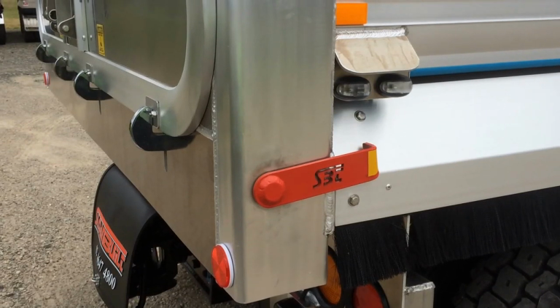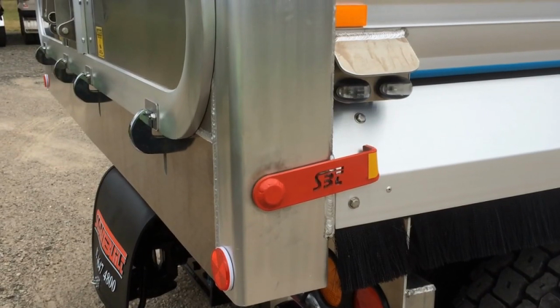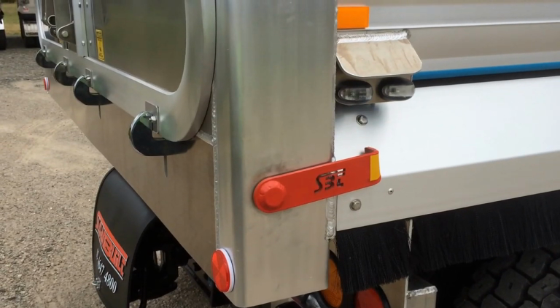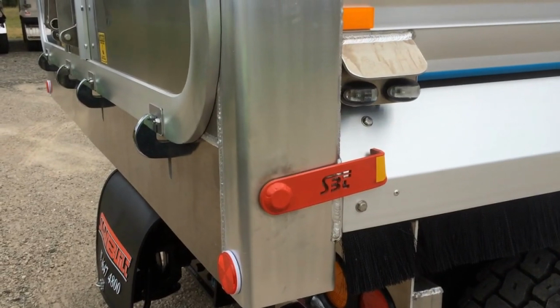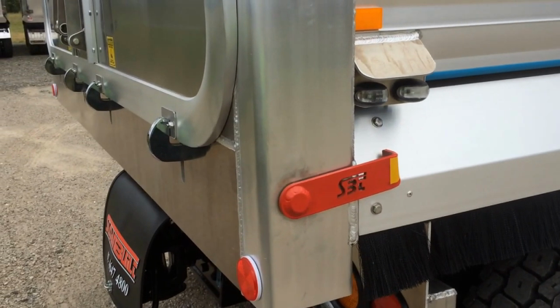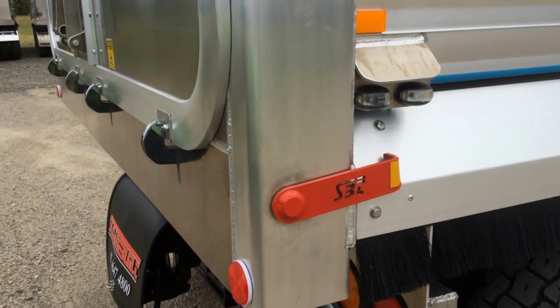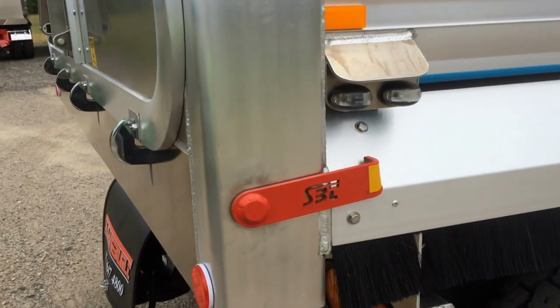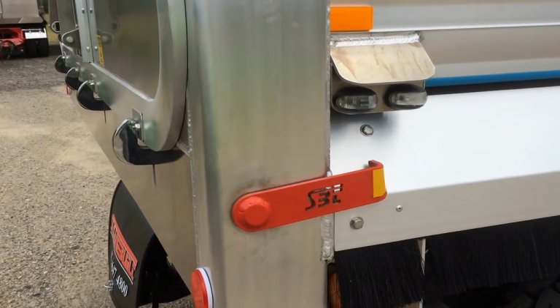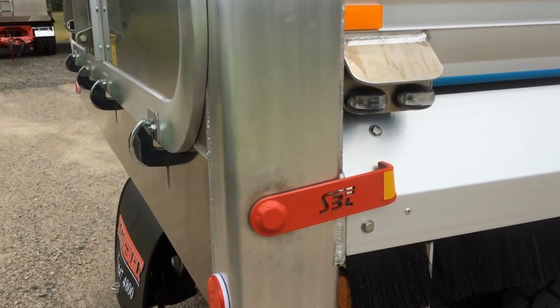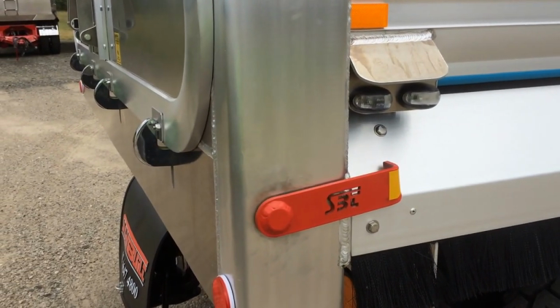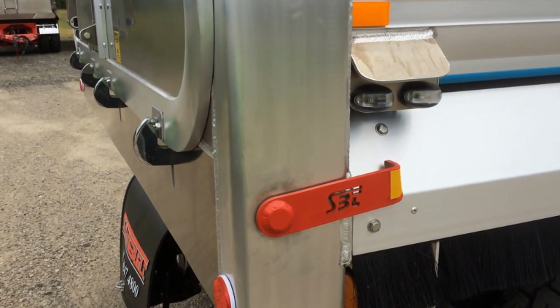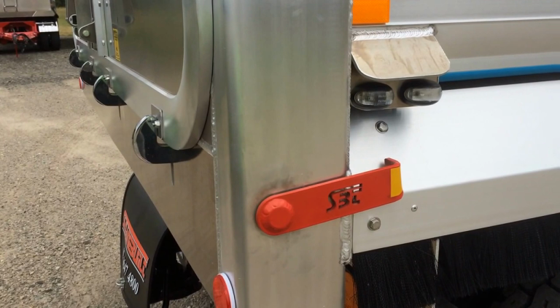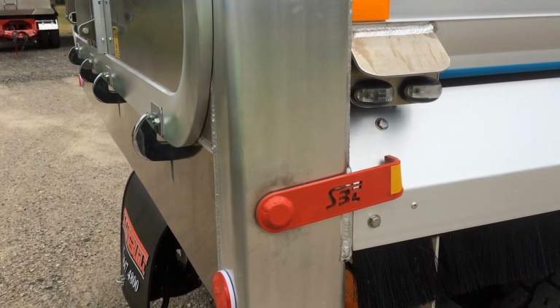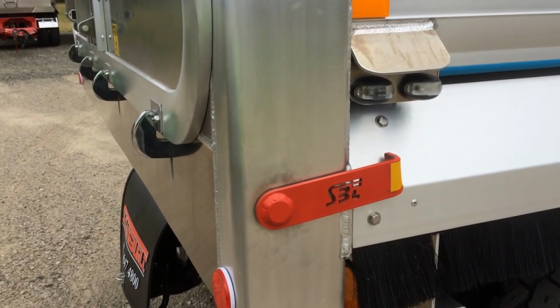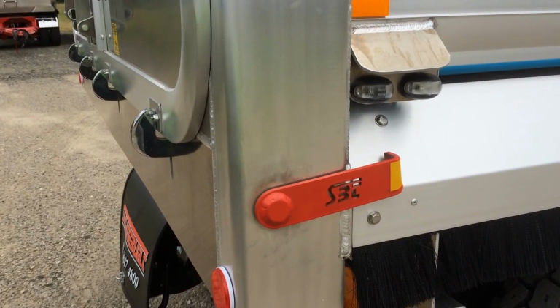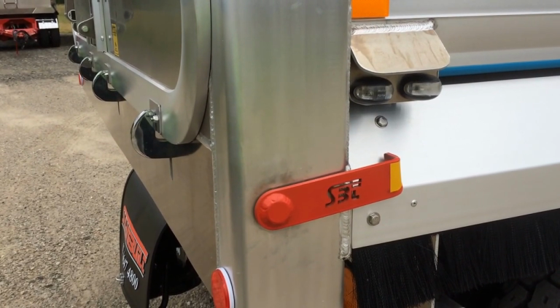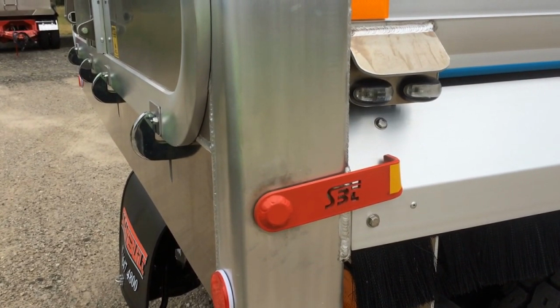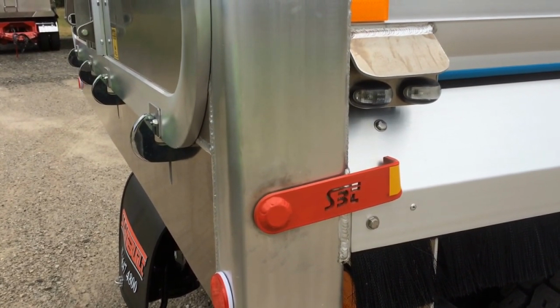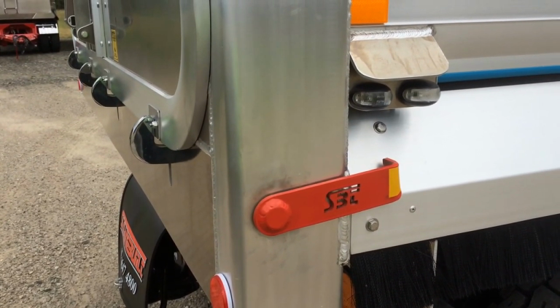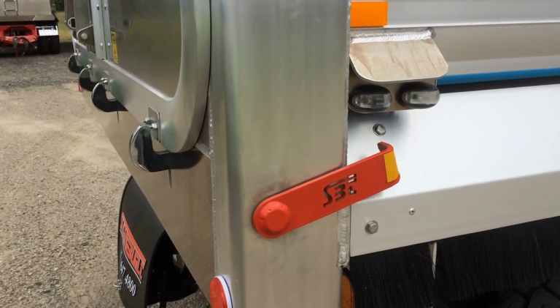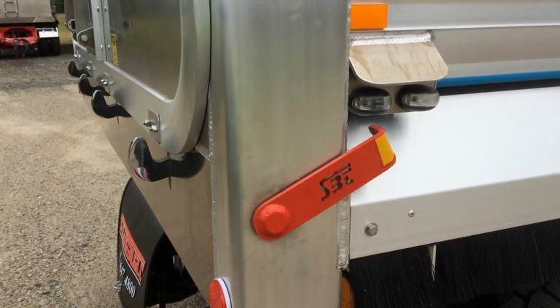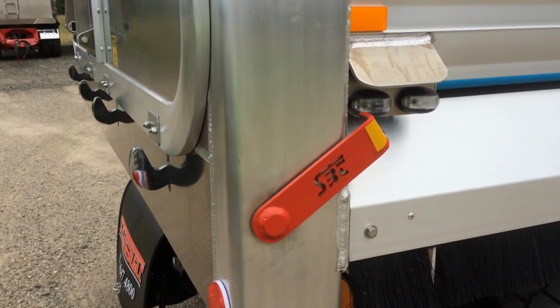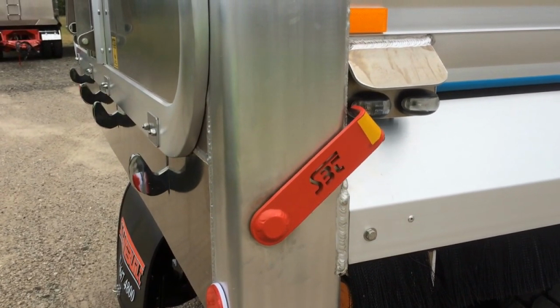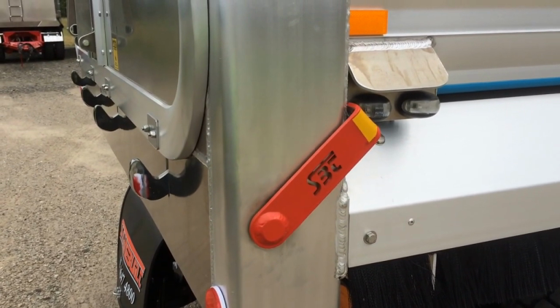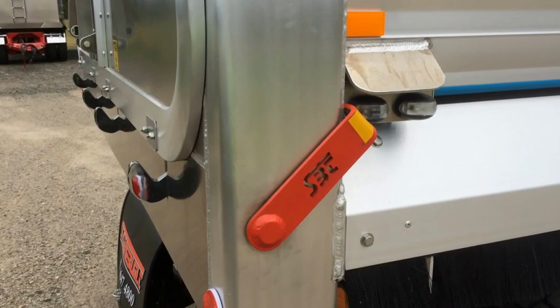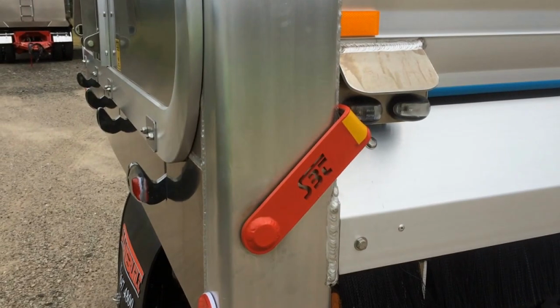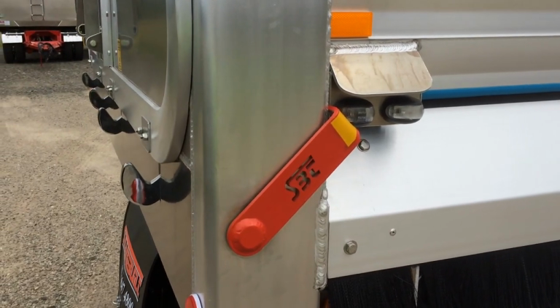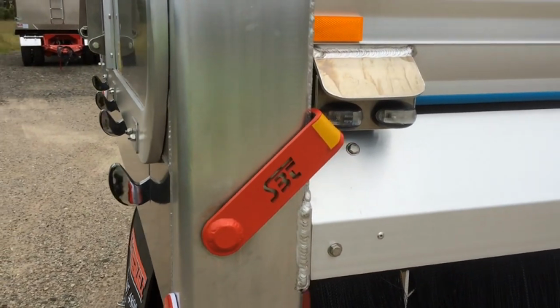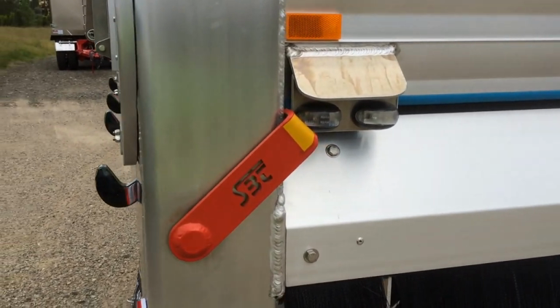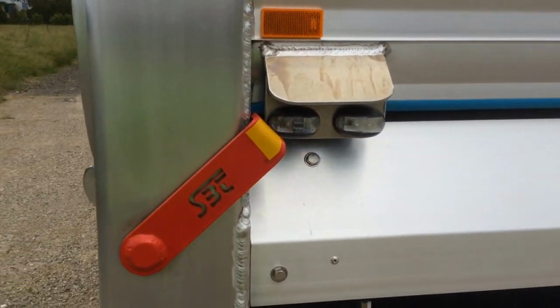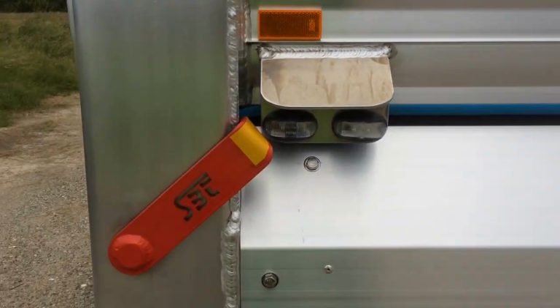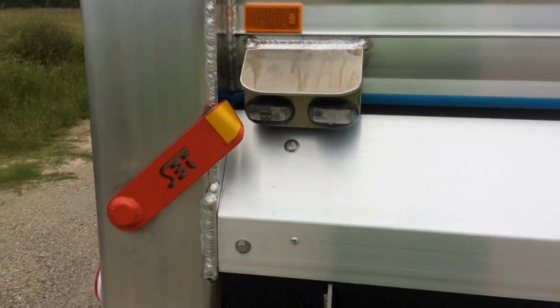This is what our tailgate indicator in operation looks like. This is the closed position, and then if we open the tailgate, you'll see very clearly that the indicator moves to the raised position.